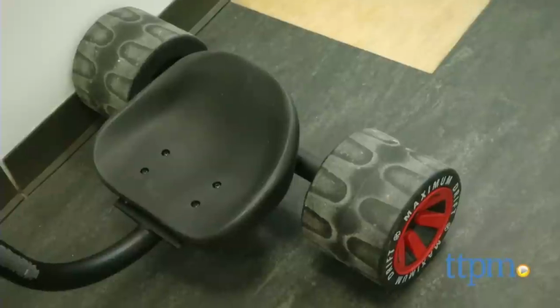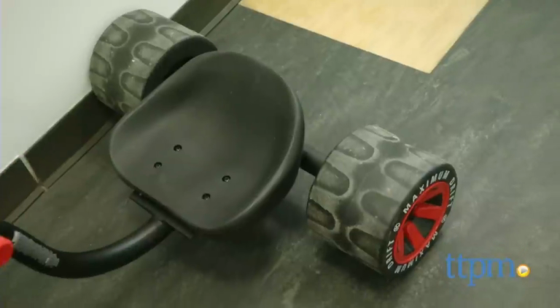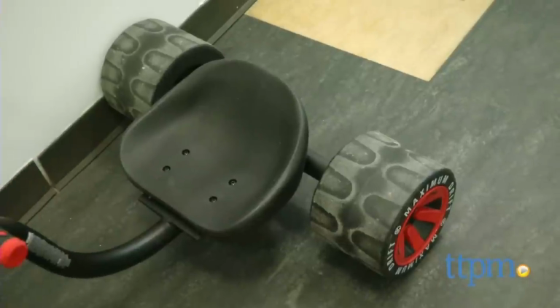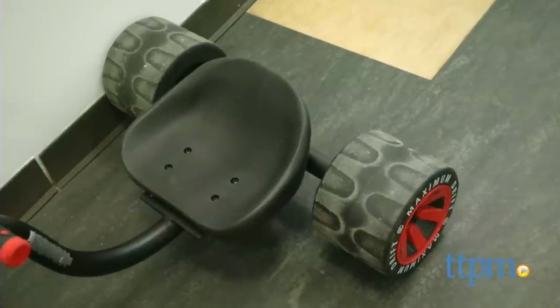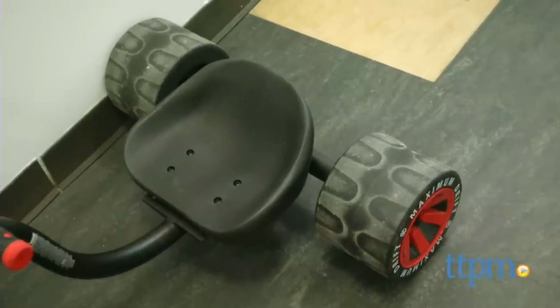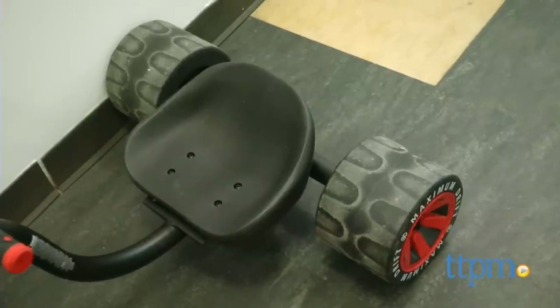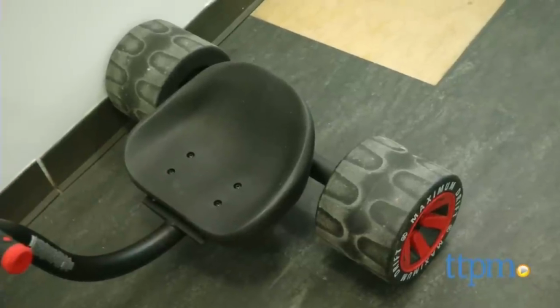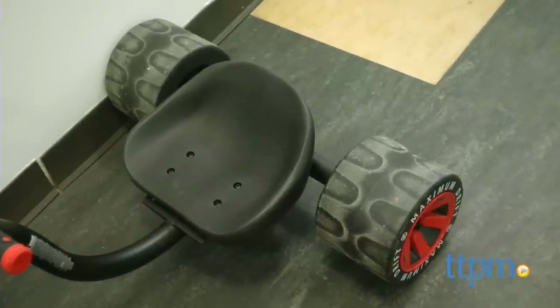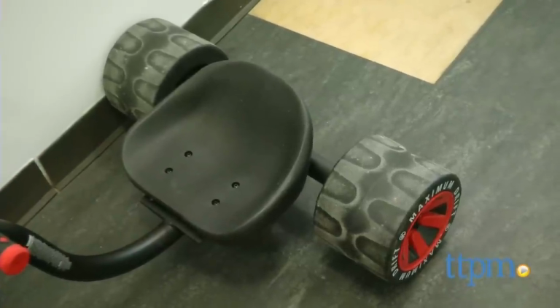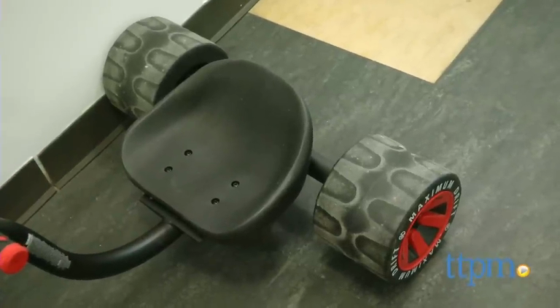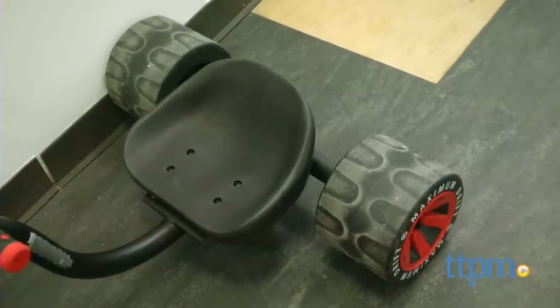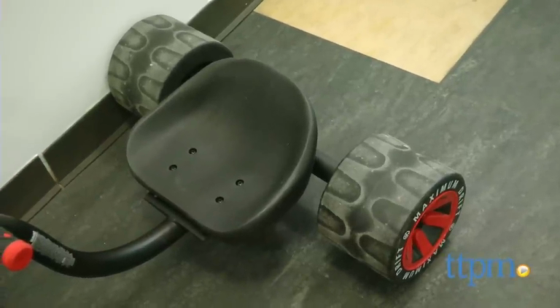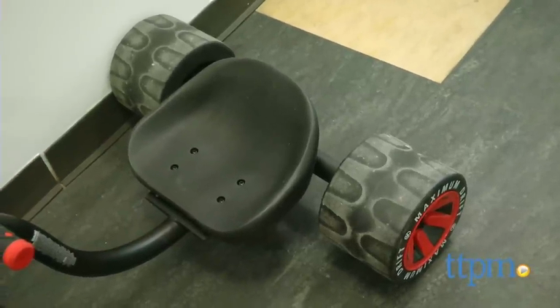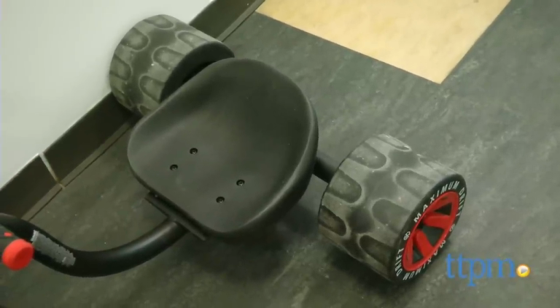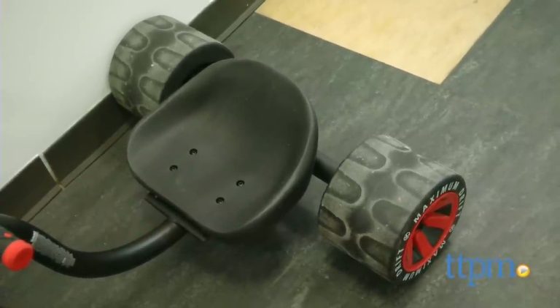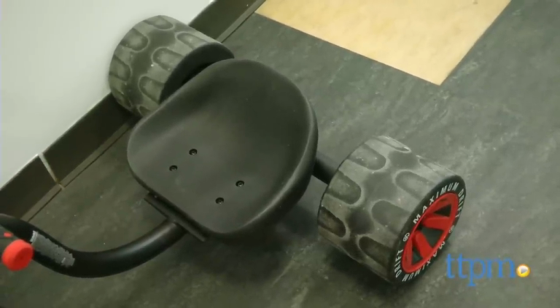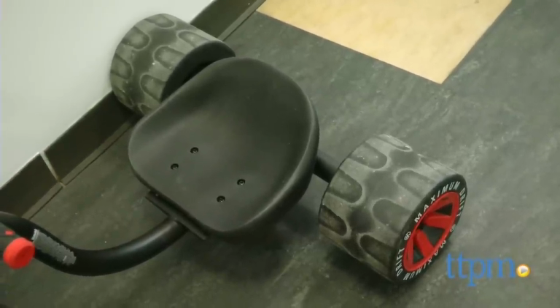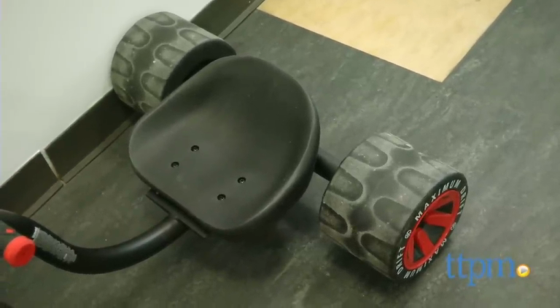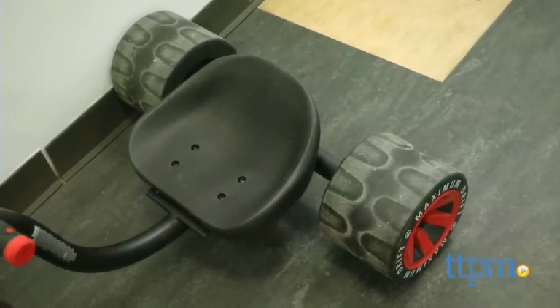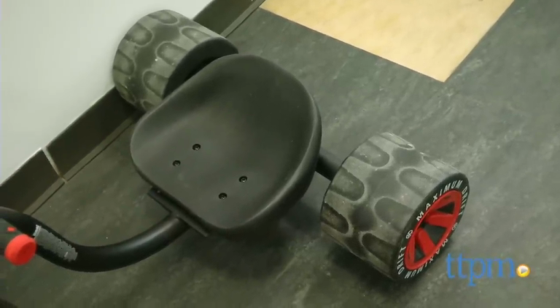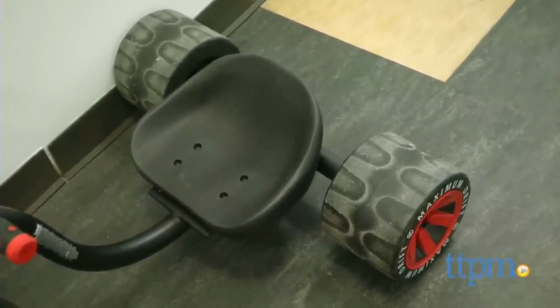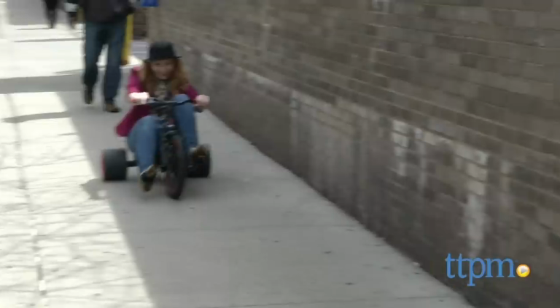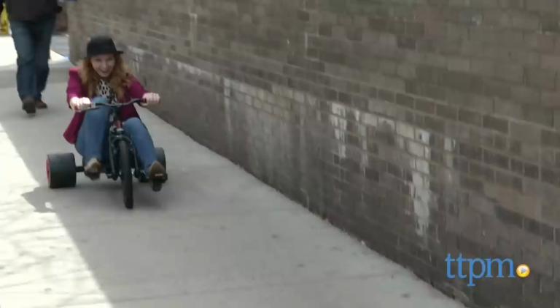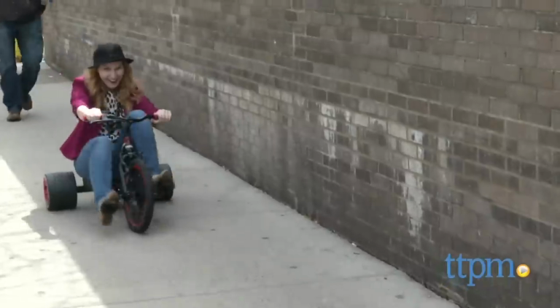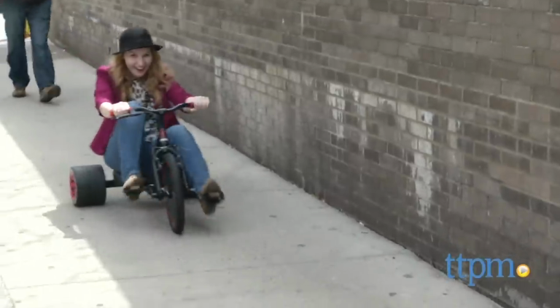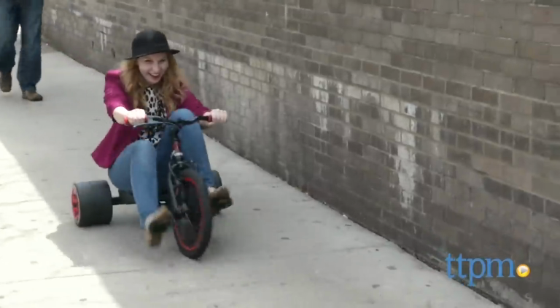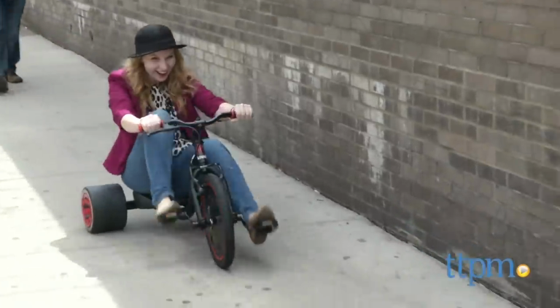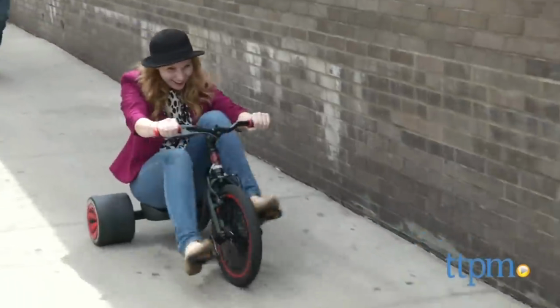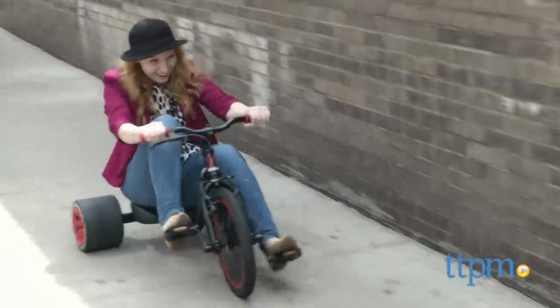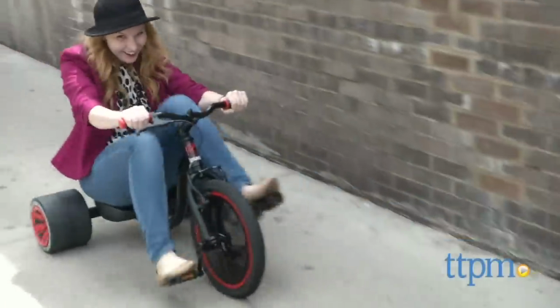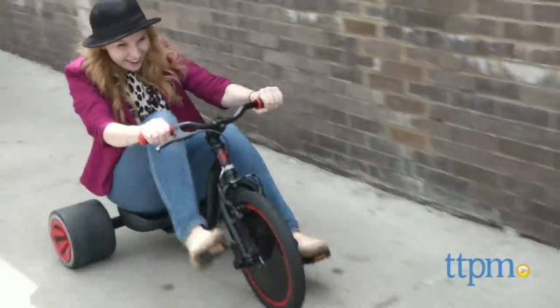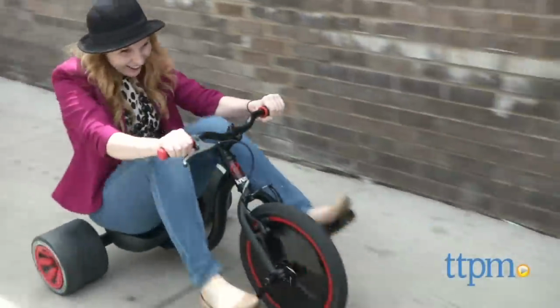Now parents, one thing you'll need to be aware of is there are a lot of little pieces you'll need to assemble, so it will take some time and focus.